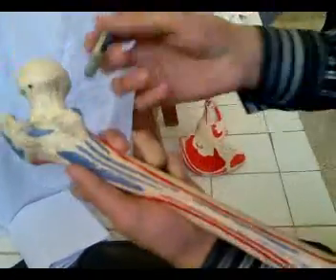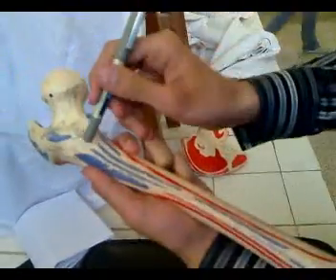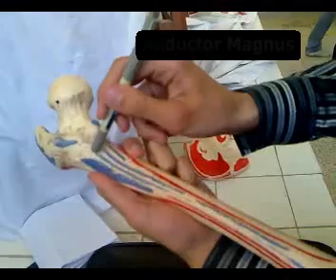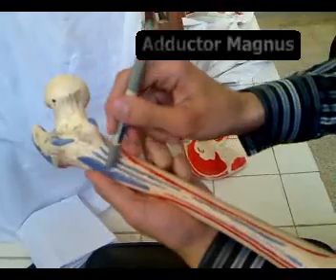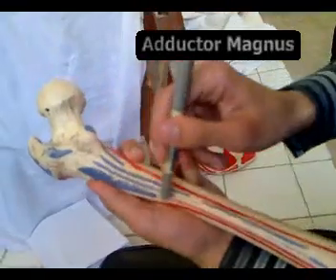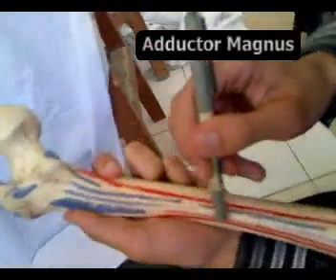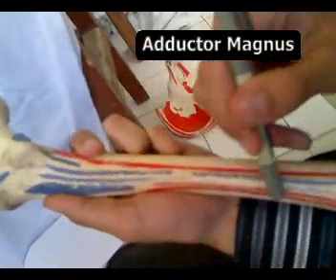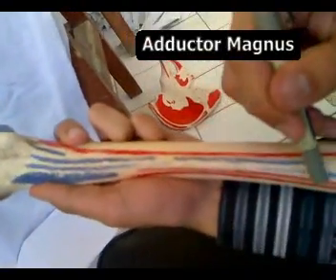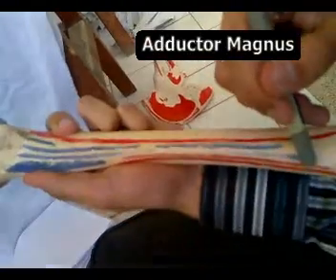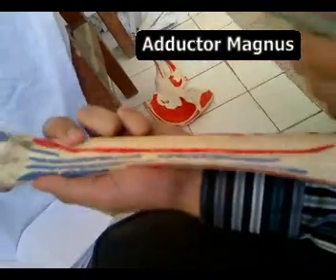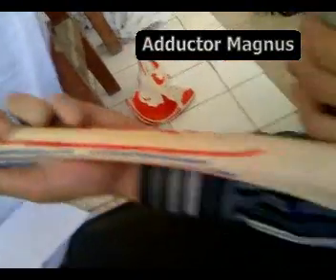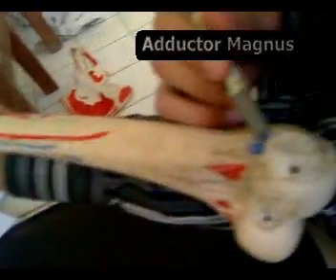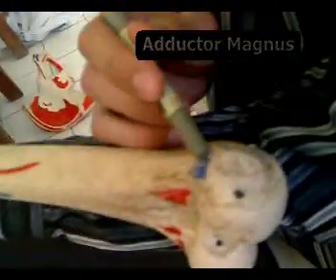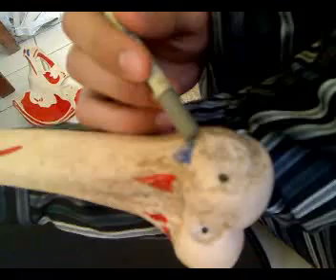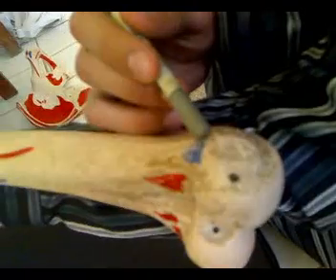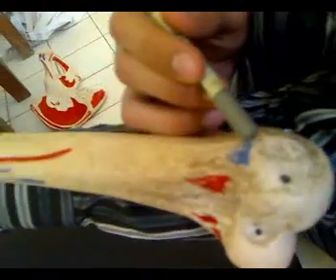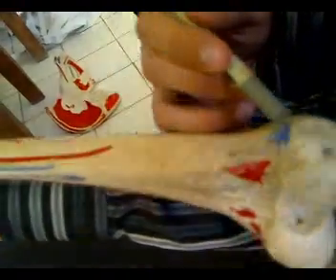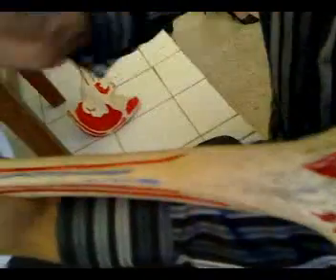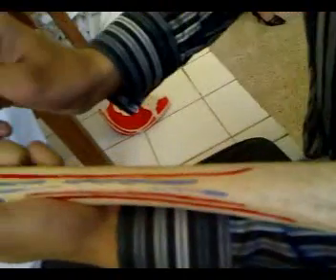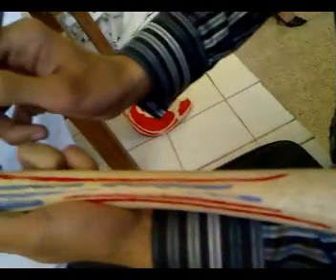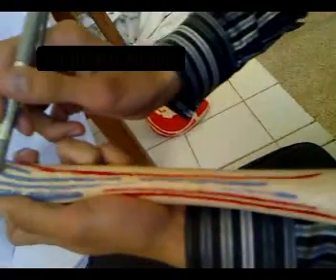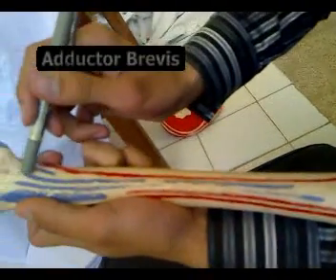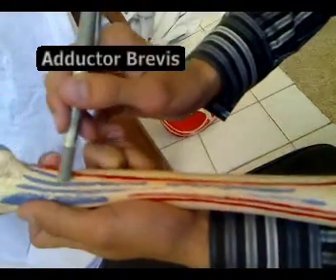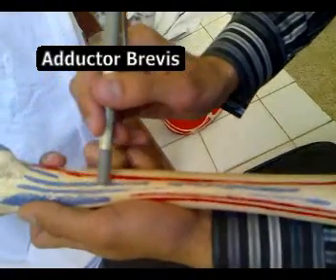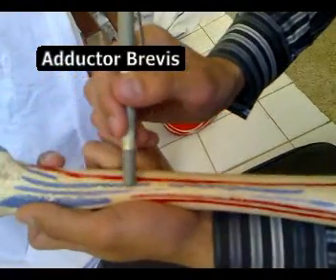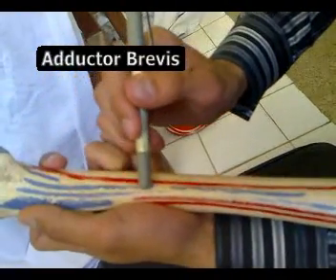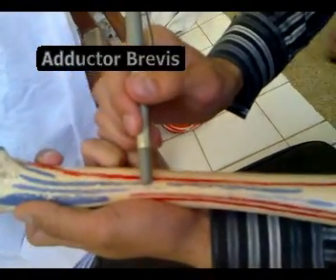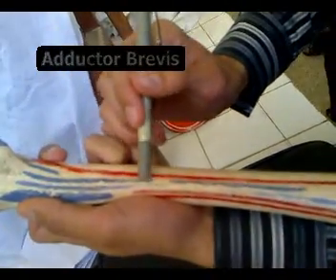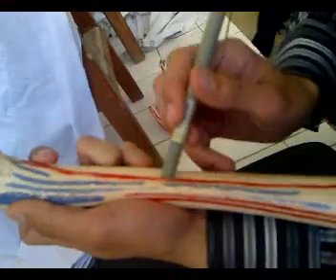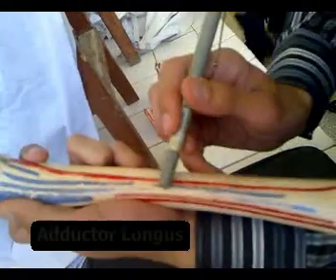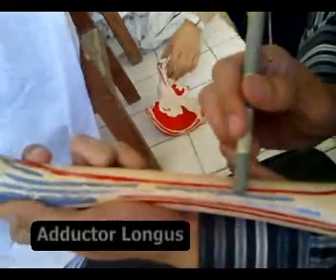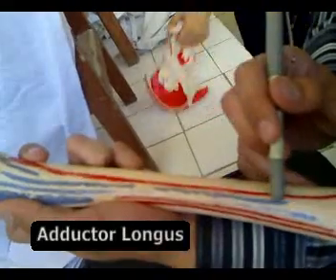This is the adductor magnus, as well as this one. This is the adductor brevis, and this is the adductor longus.